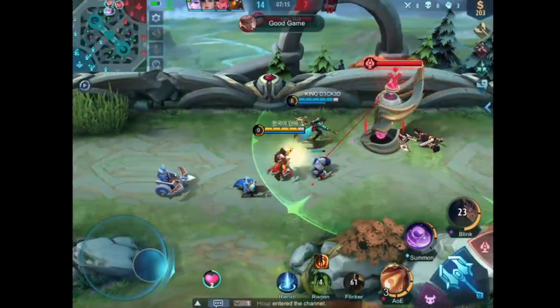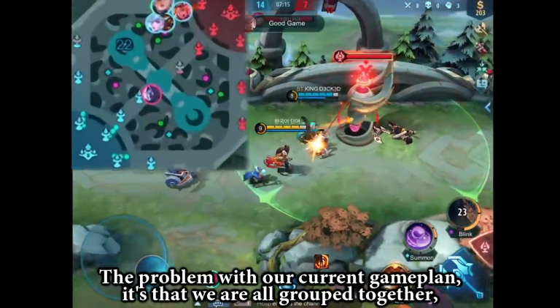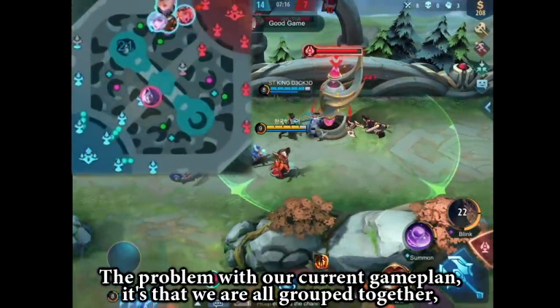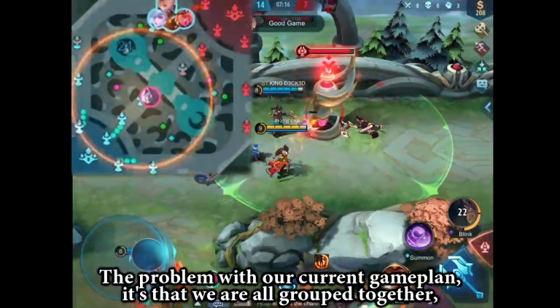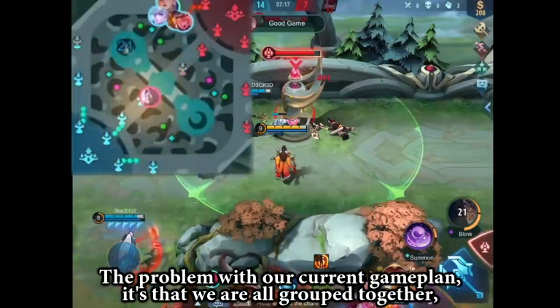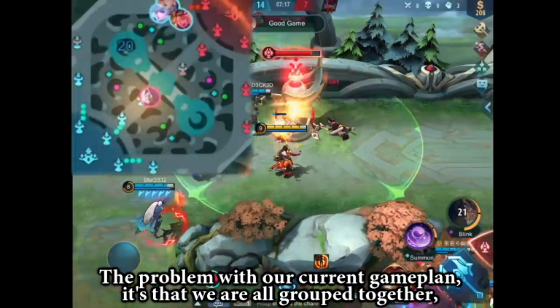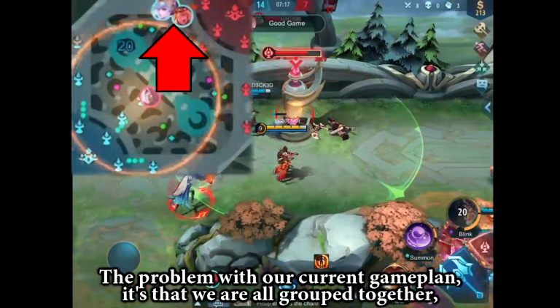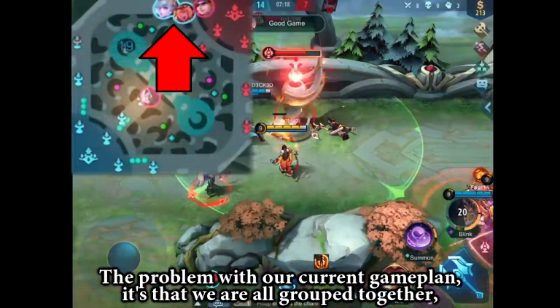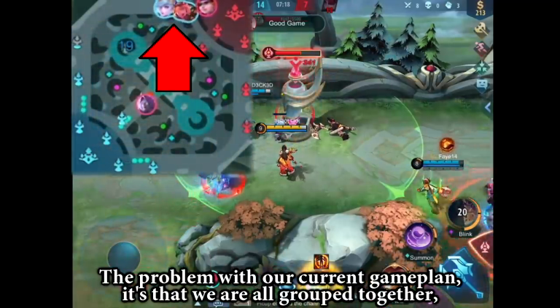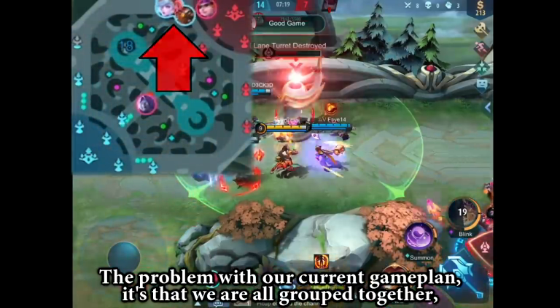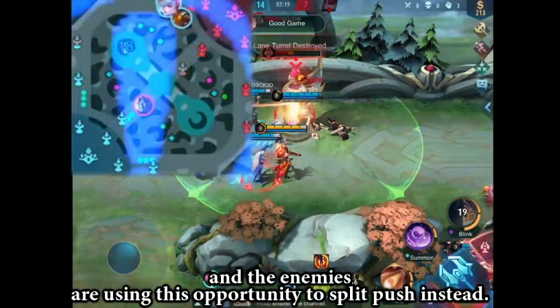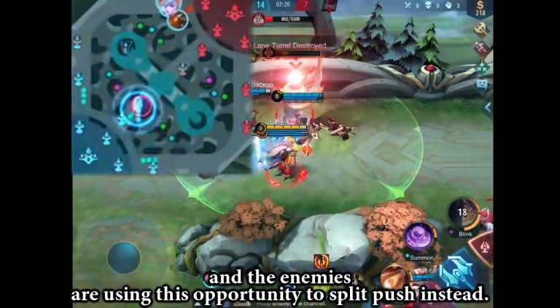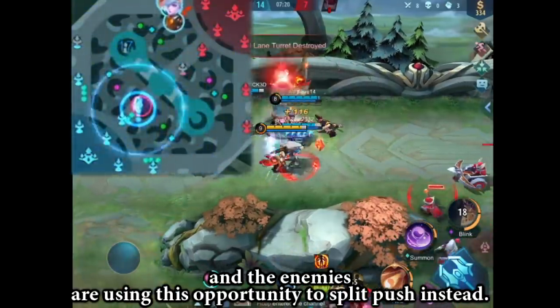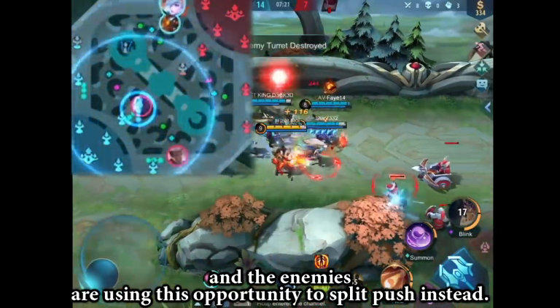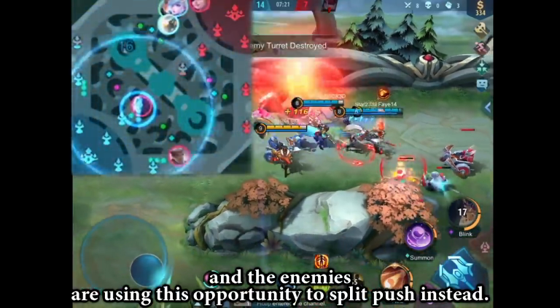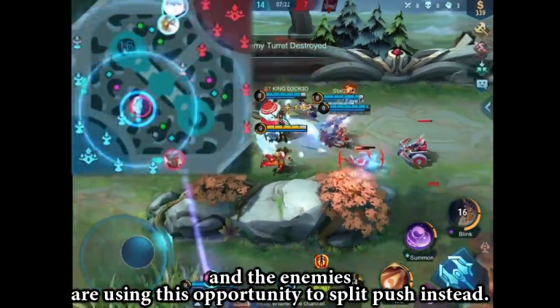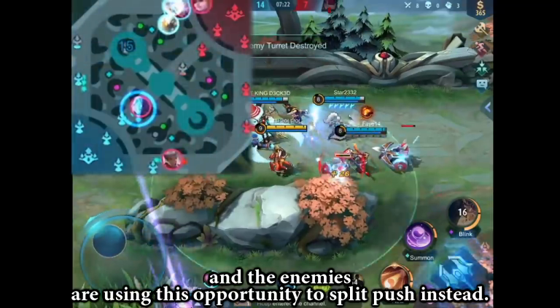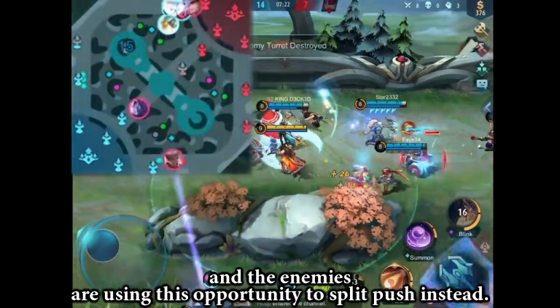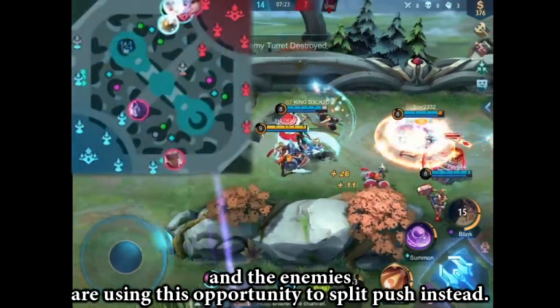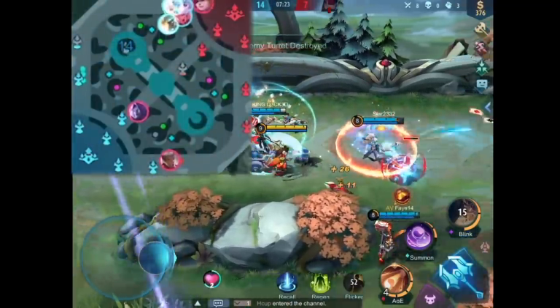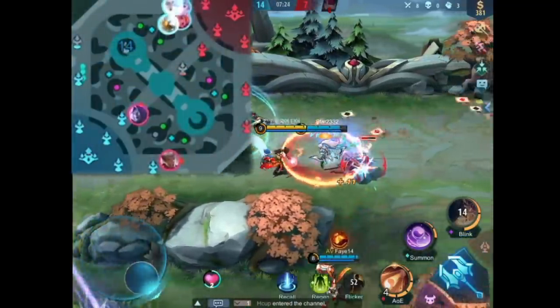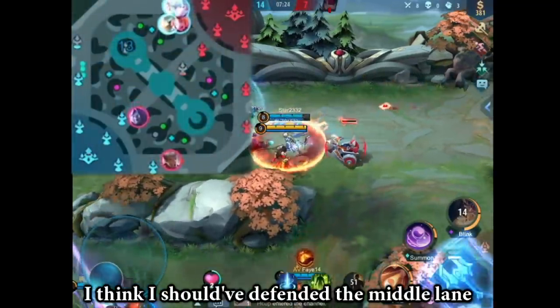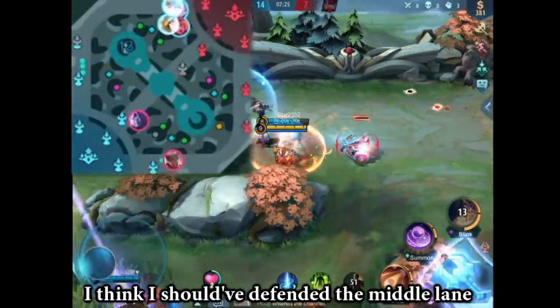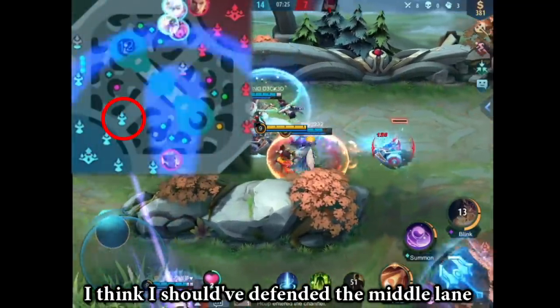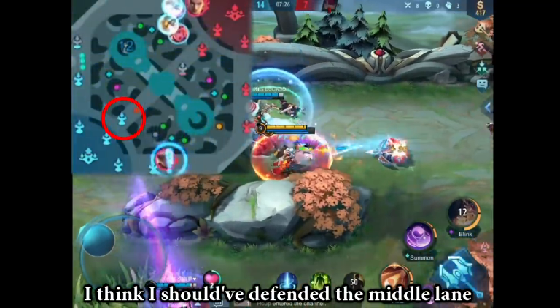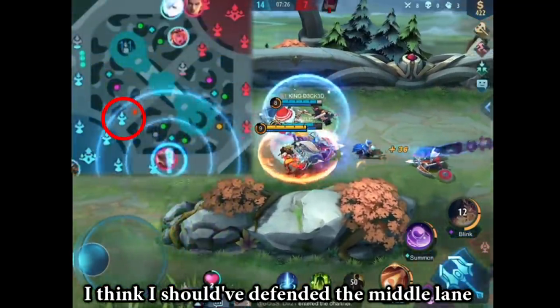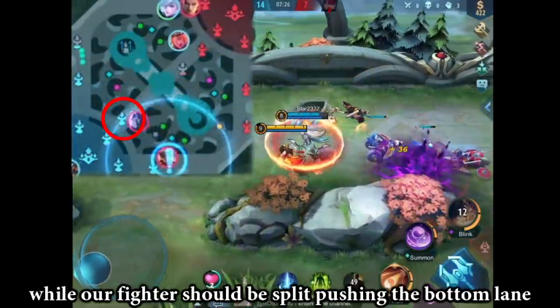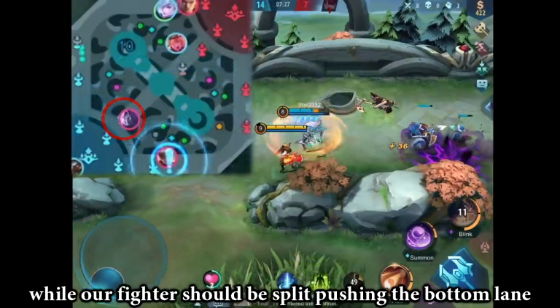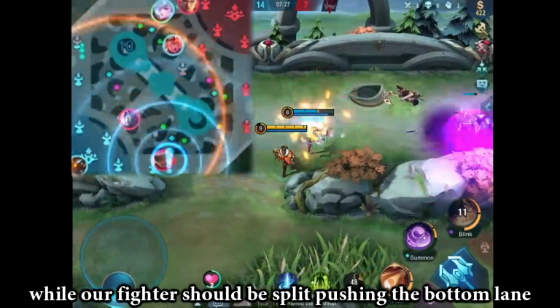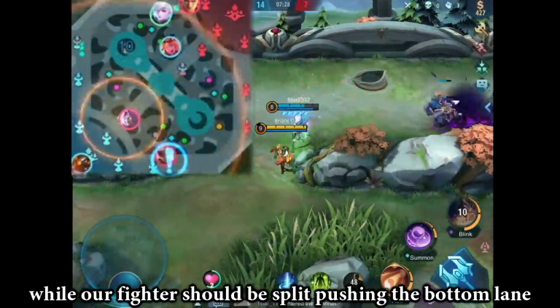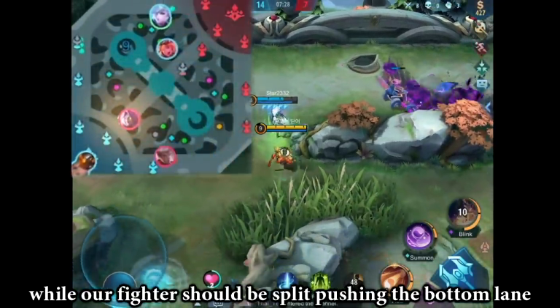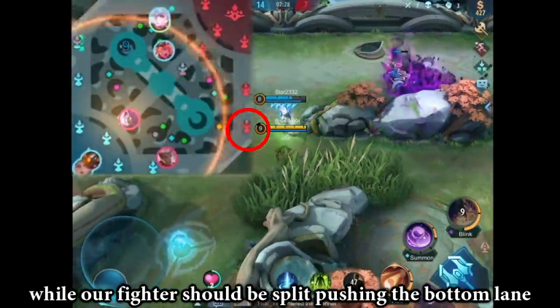The problem with our current gameplan is that we are all grouped together, and the enemies are using this opportunity to split push instead. I think I should have defended the middle lane while our fighters should be split pushing the bottom lane.